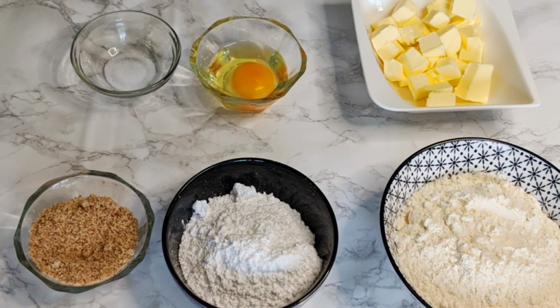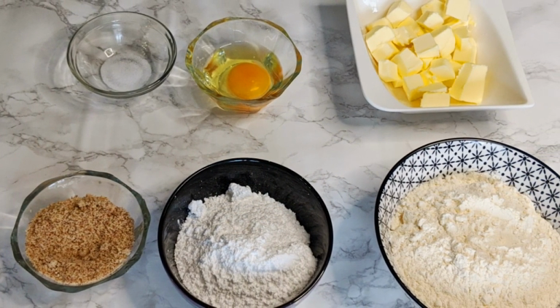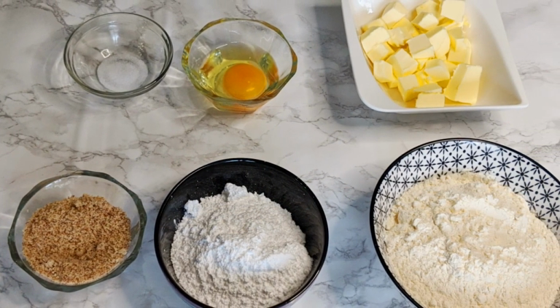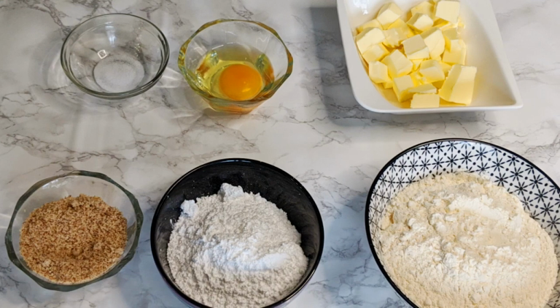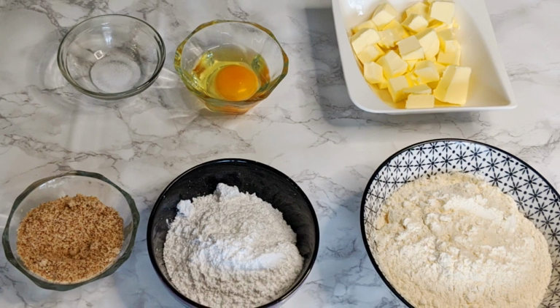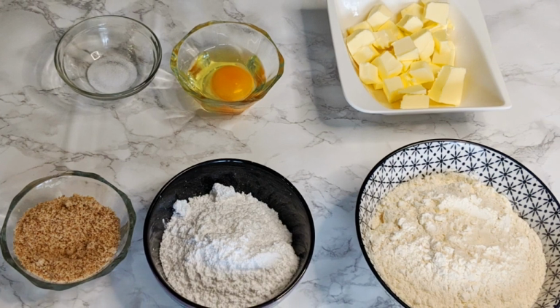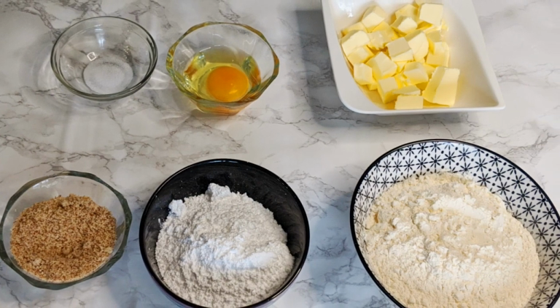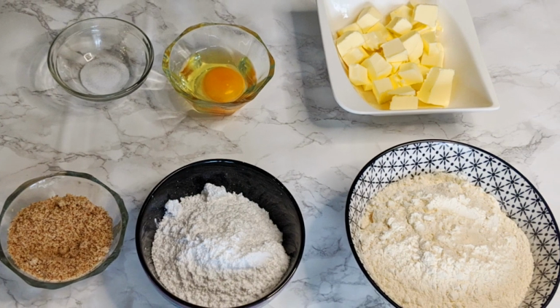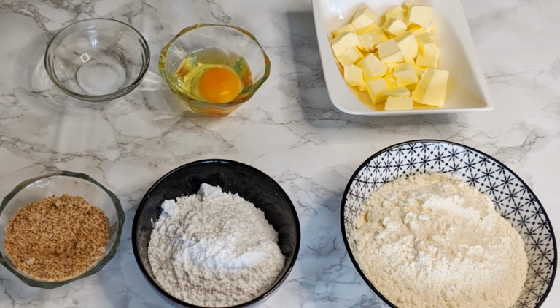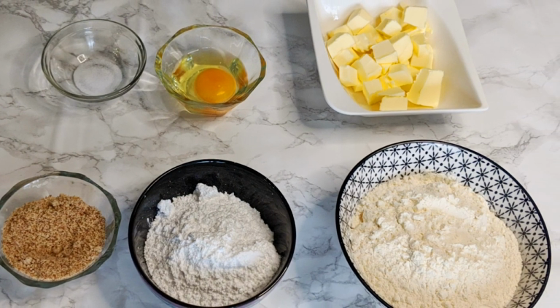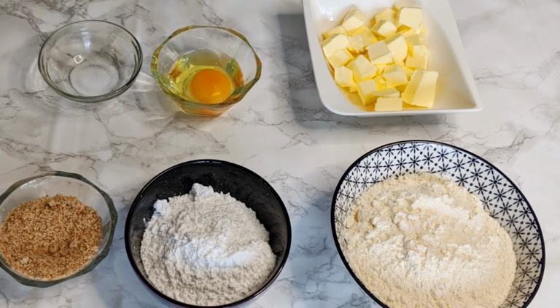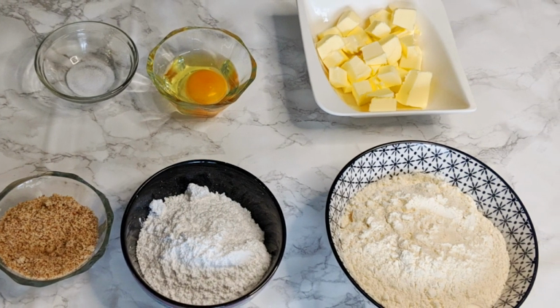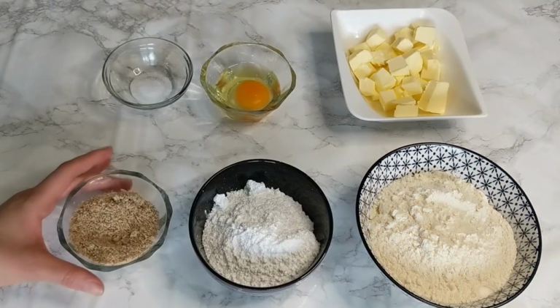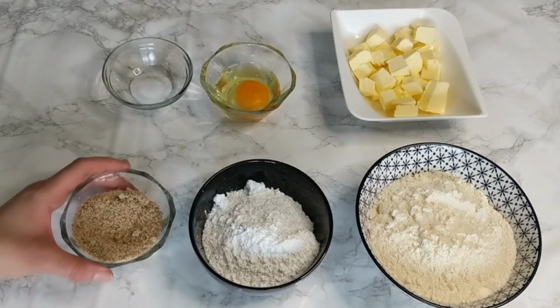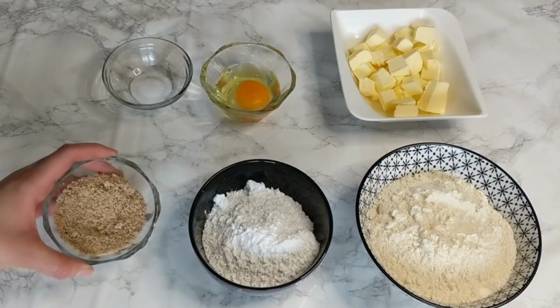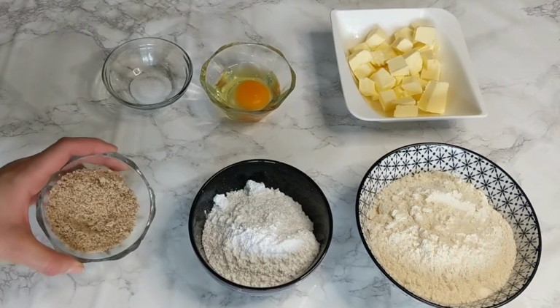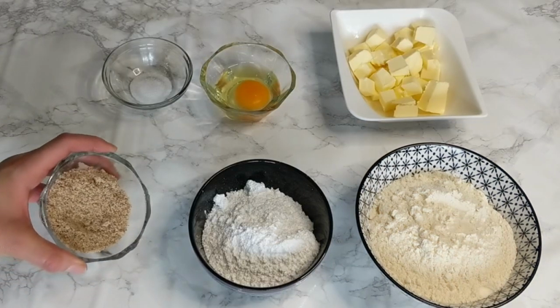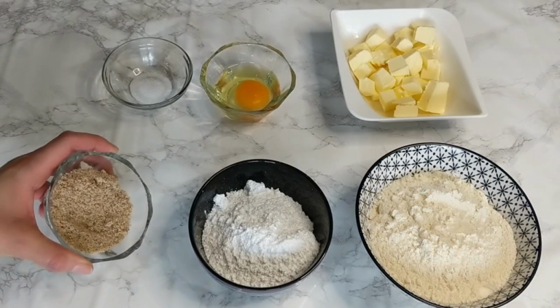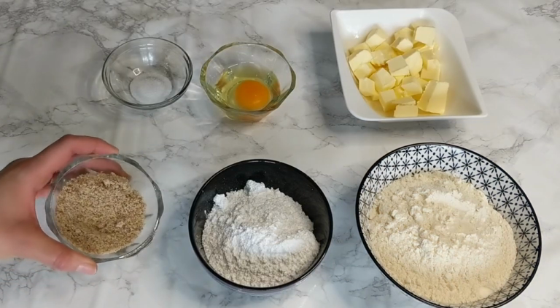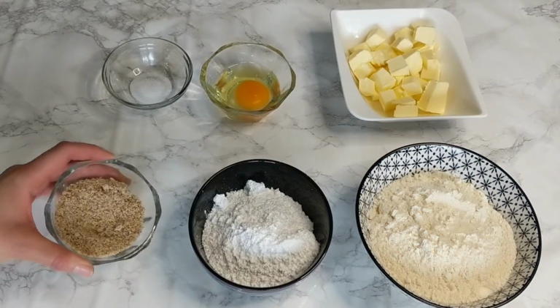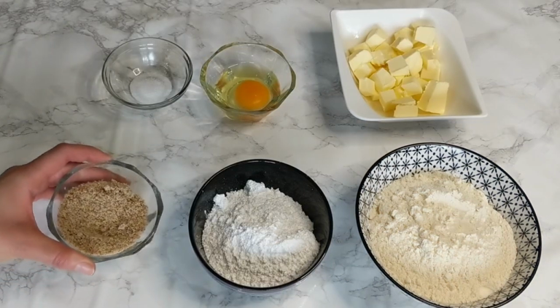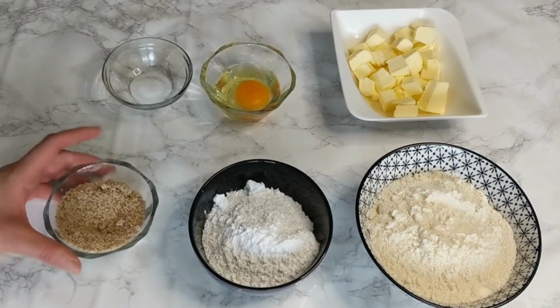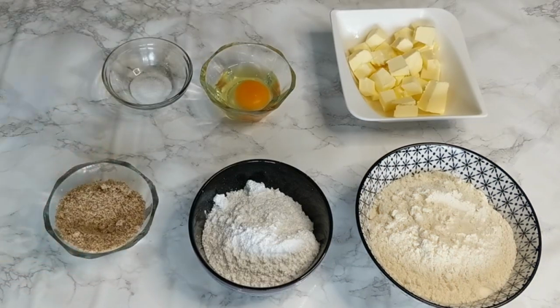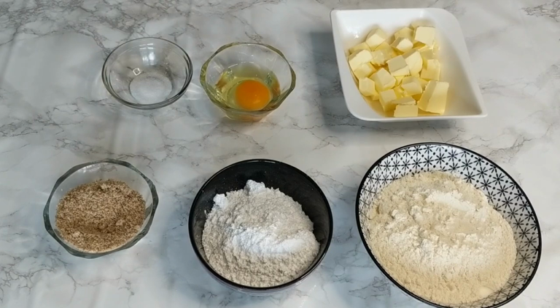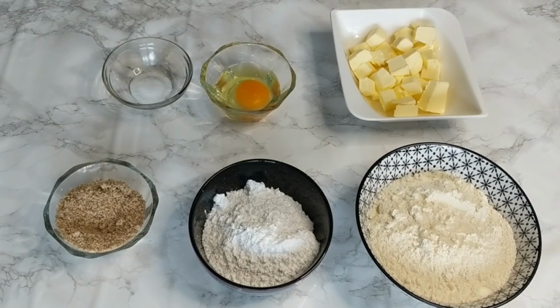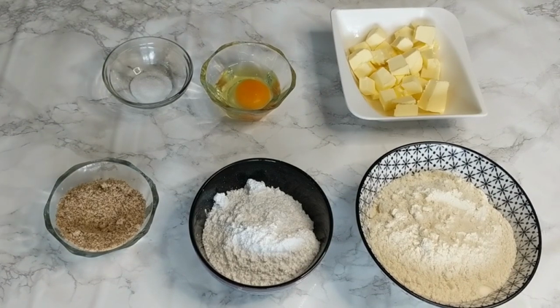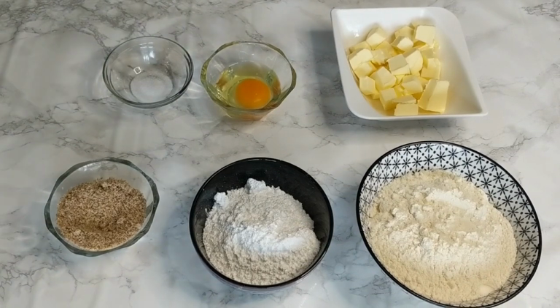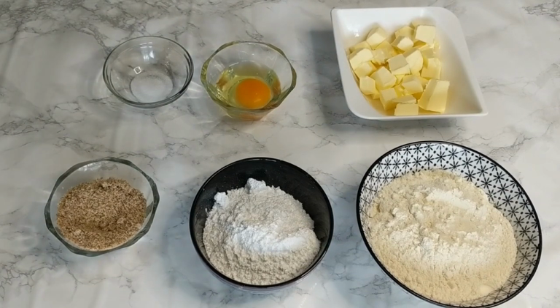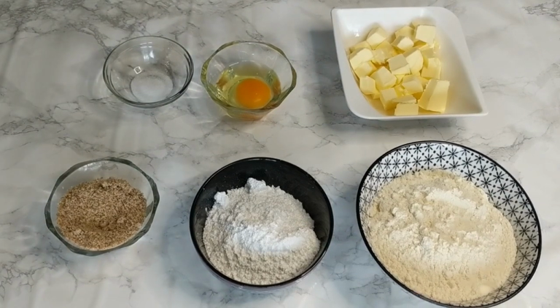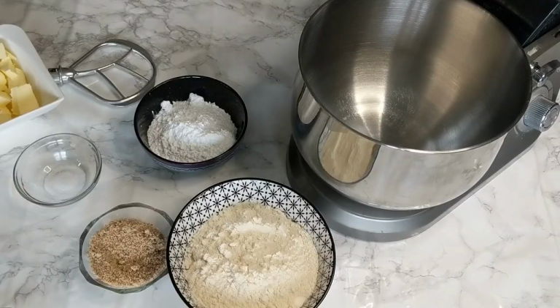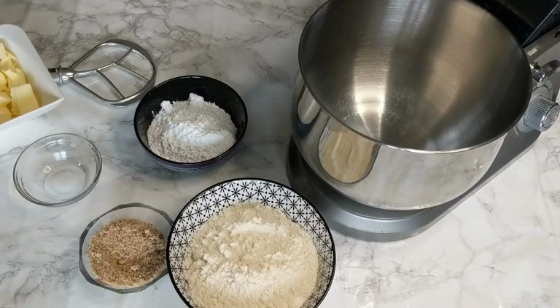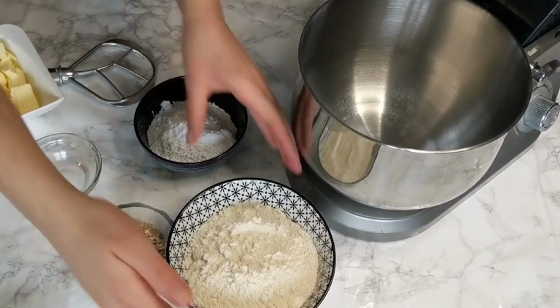I'm using ground almonds with the peels here — they look a little bit darker. If you prefer to use blanched almonds, they are the same thing in the recipe.